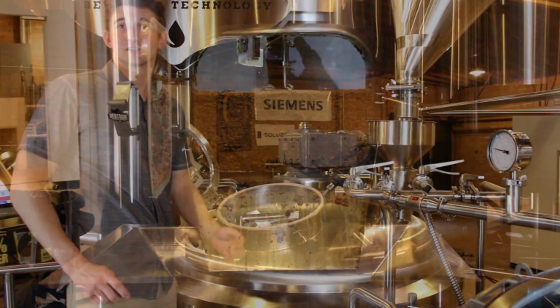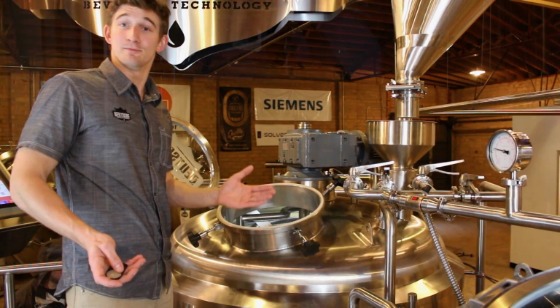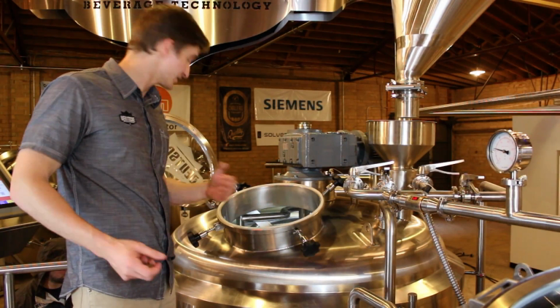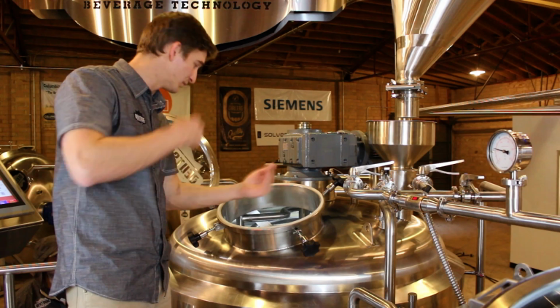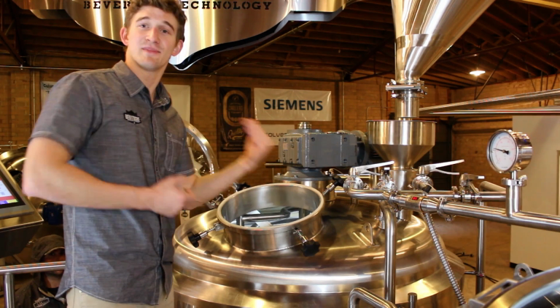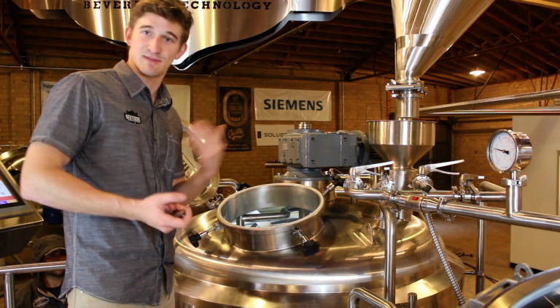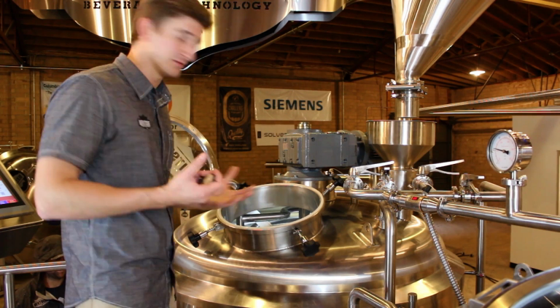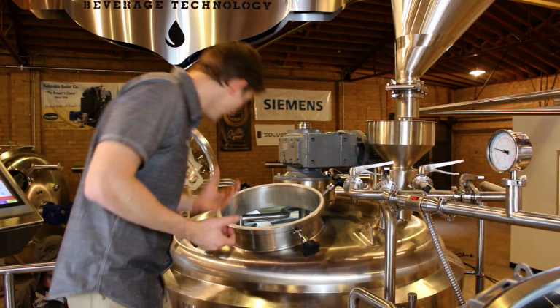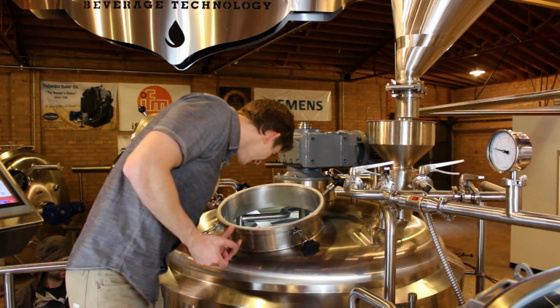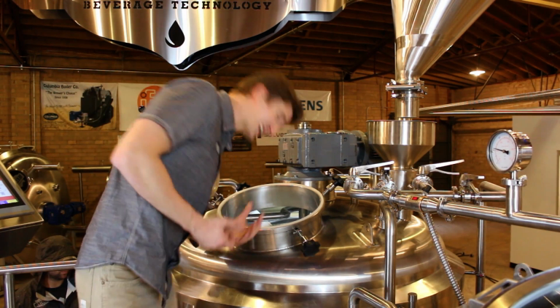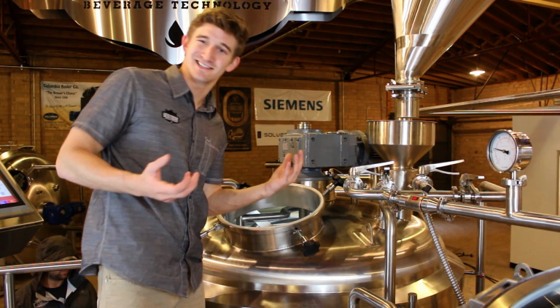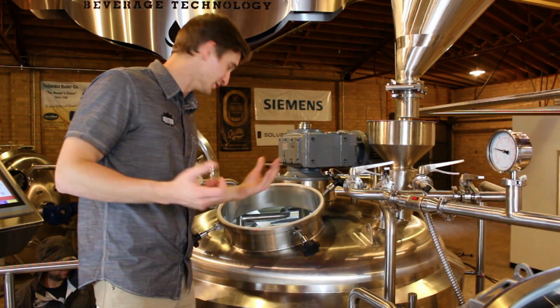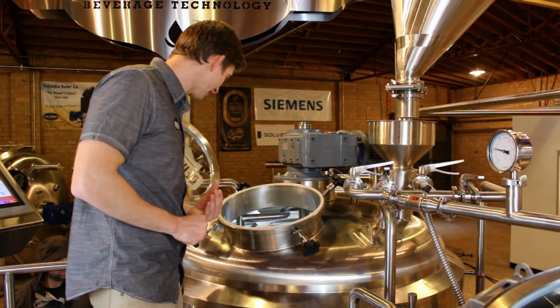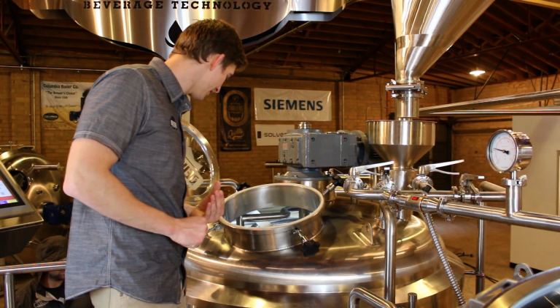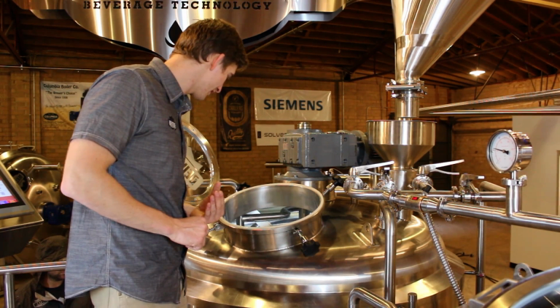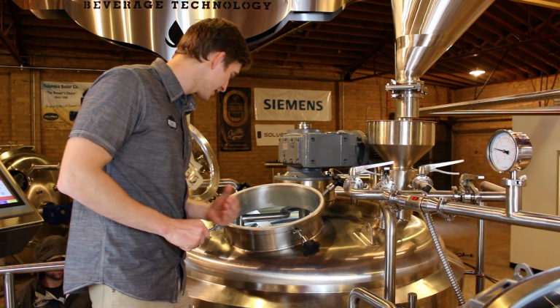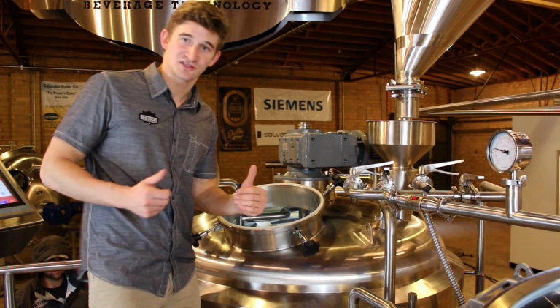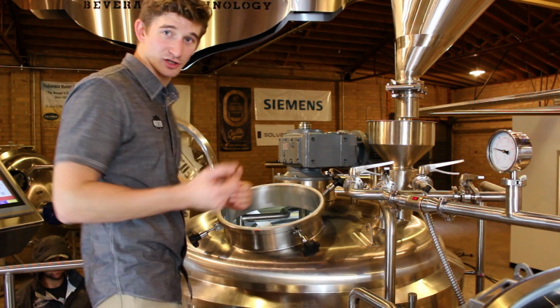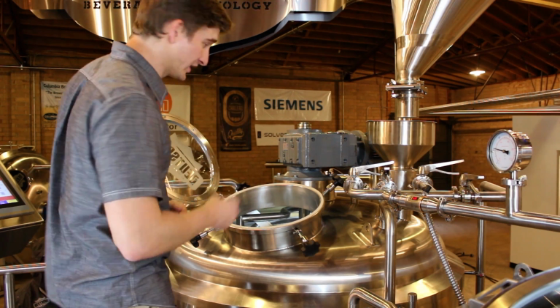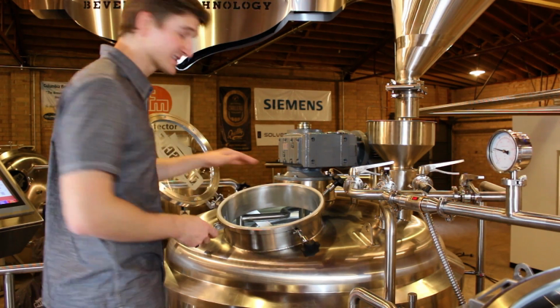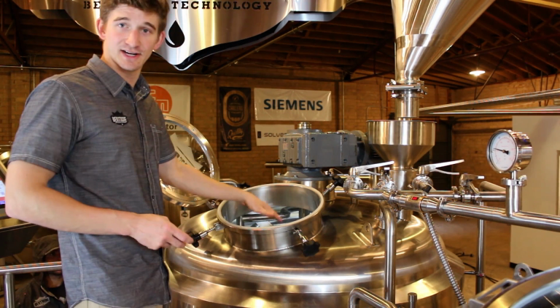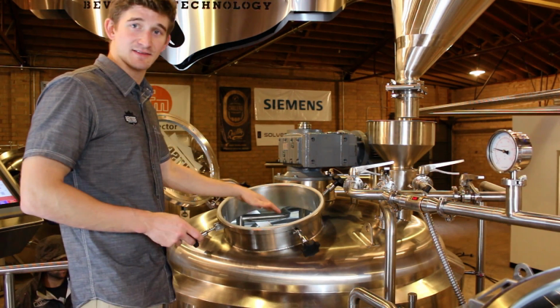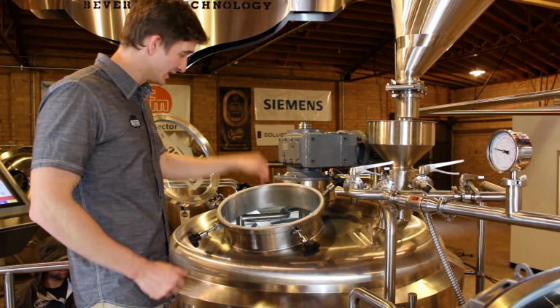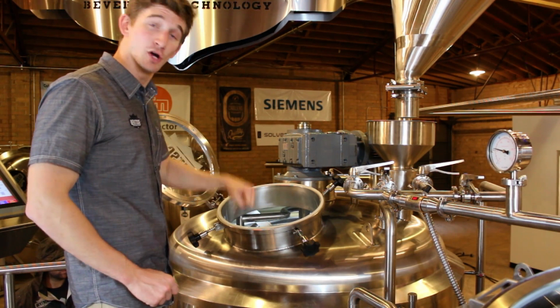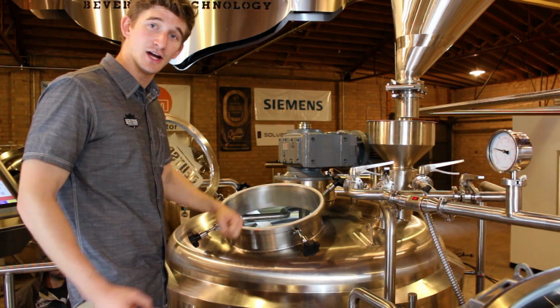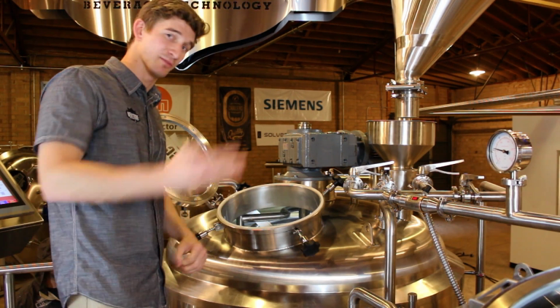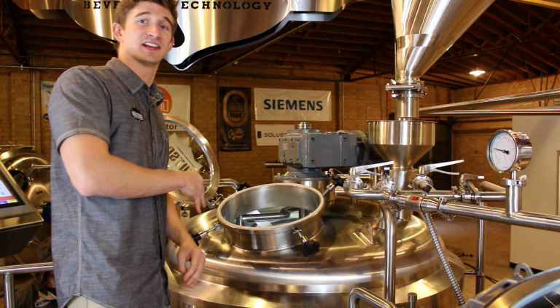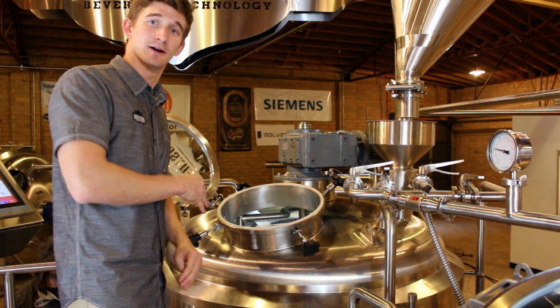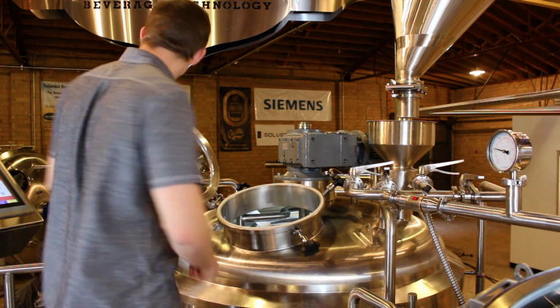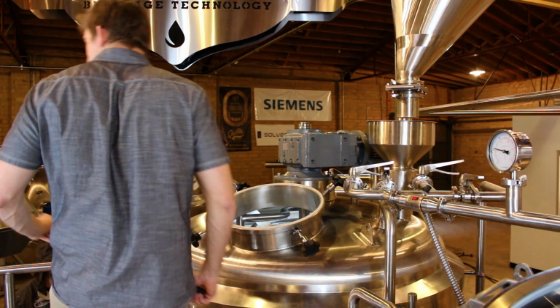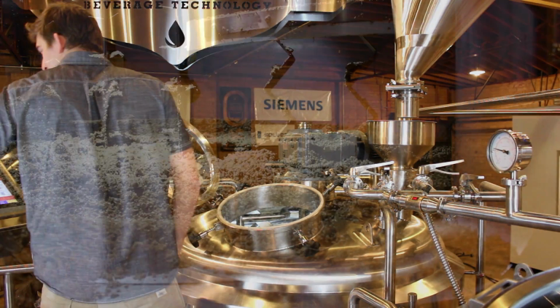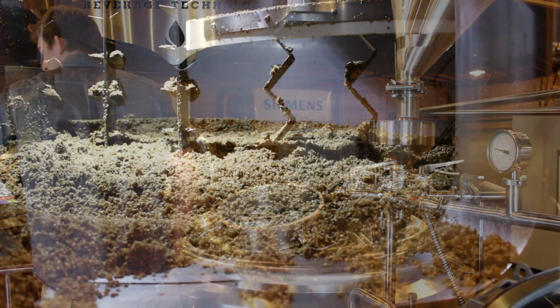So we got the mash rakes on, we're breaking out that spent grain, making it nice and easy to remove. Once that's all good, we're going to then stop the rakes in the safe spot, lower the plow, and push everything else out.